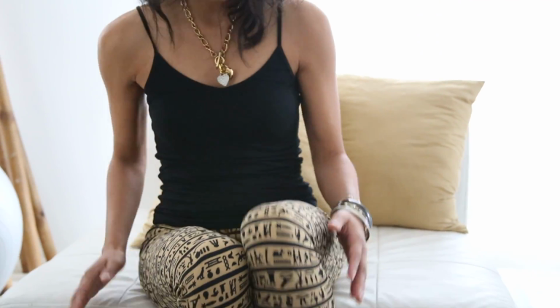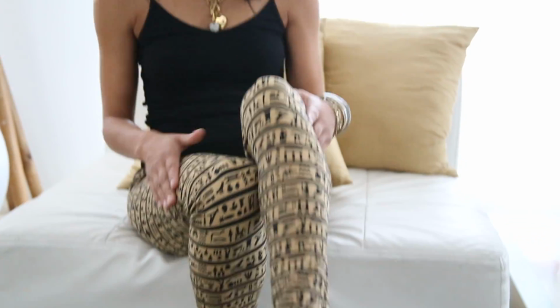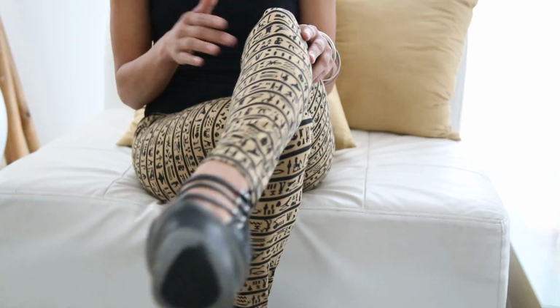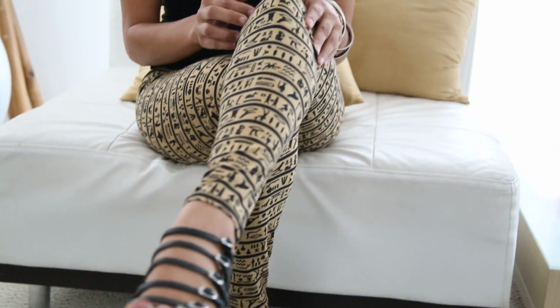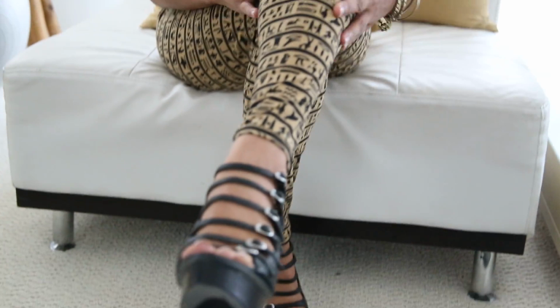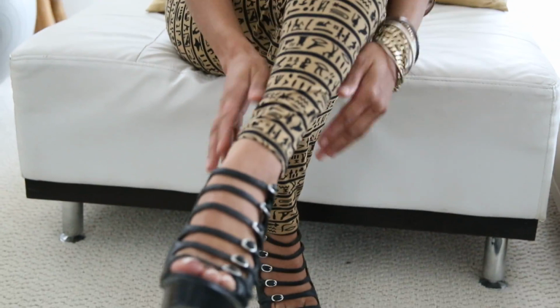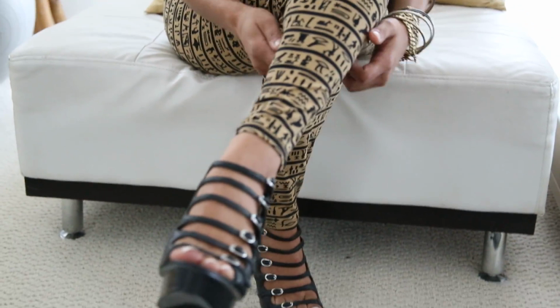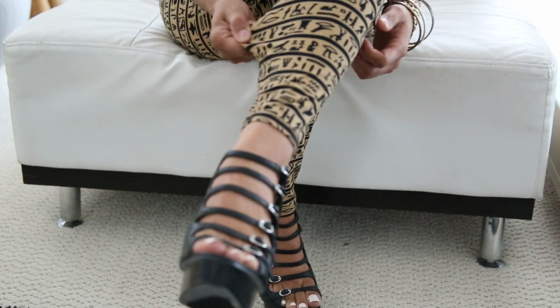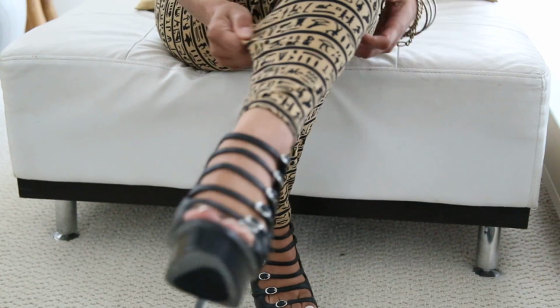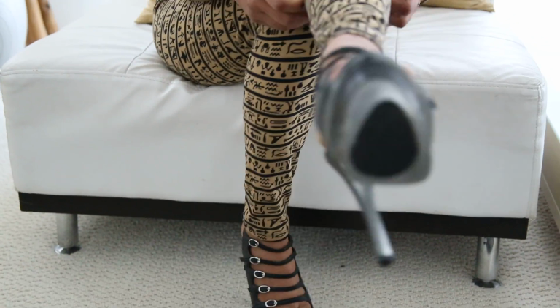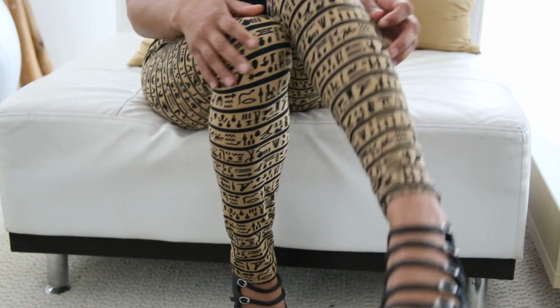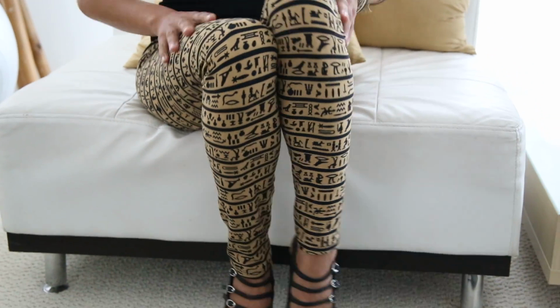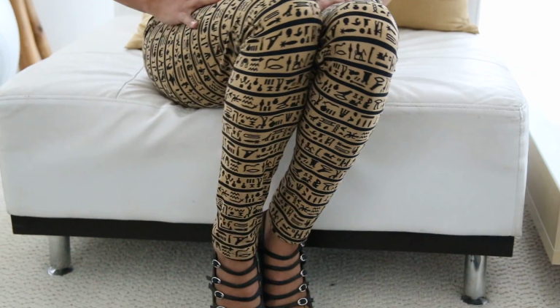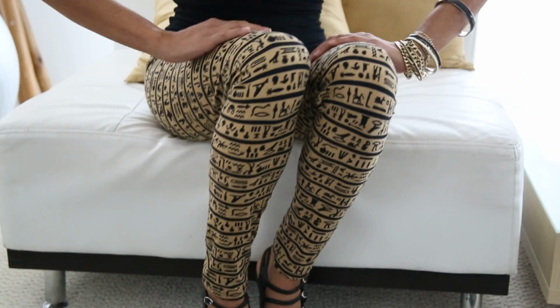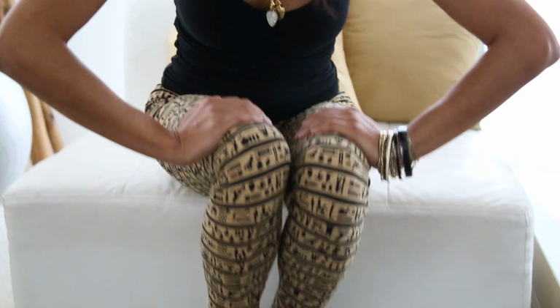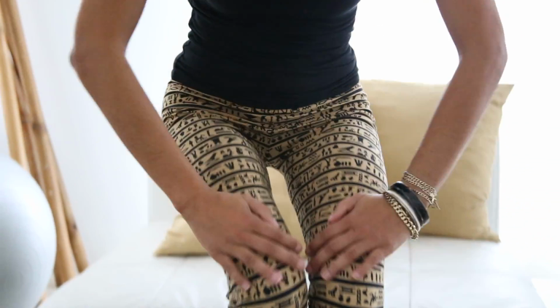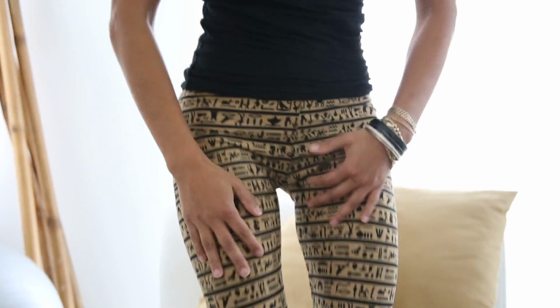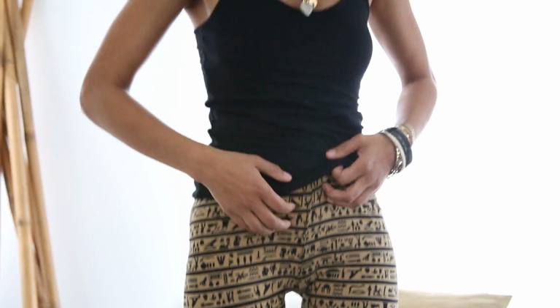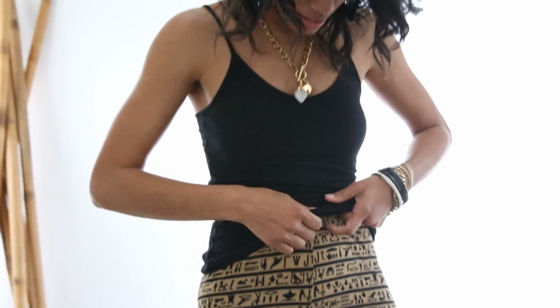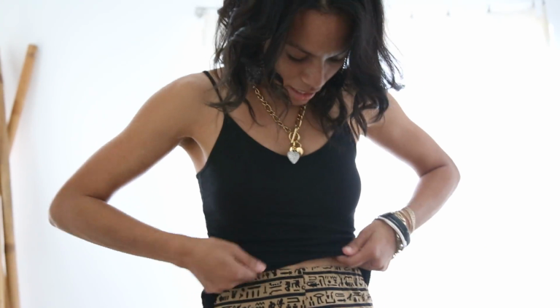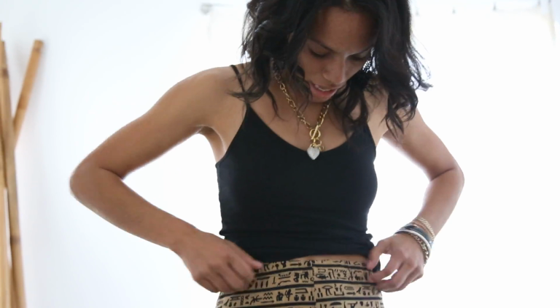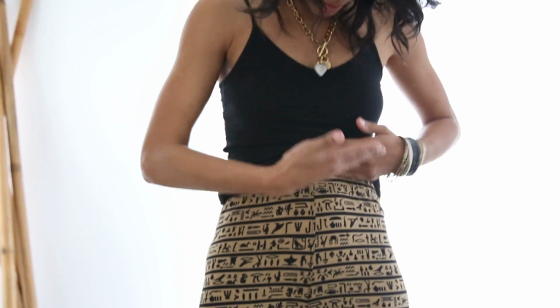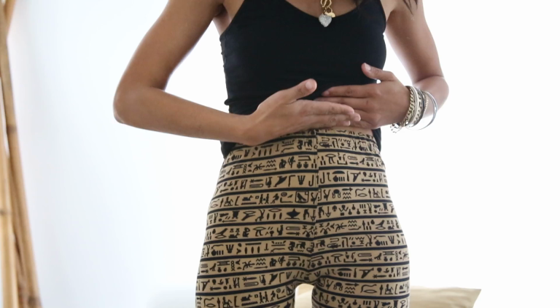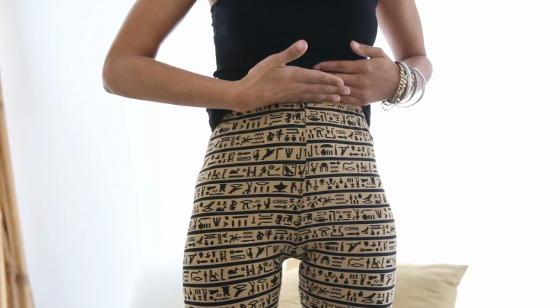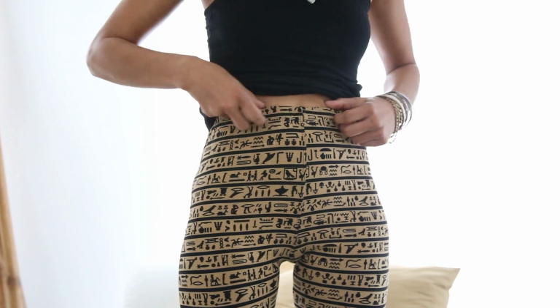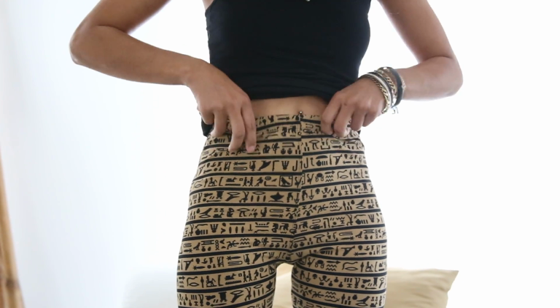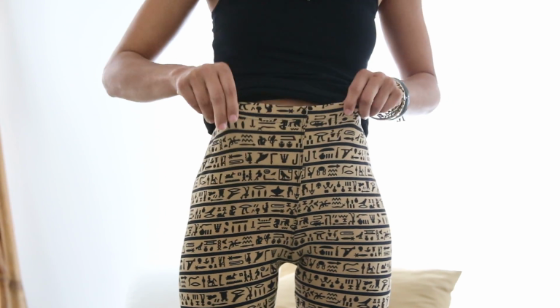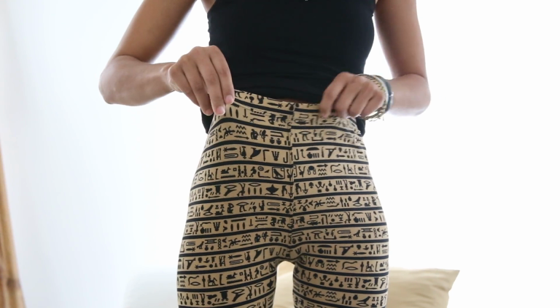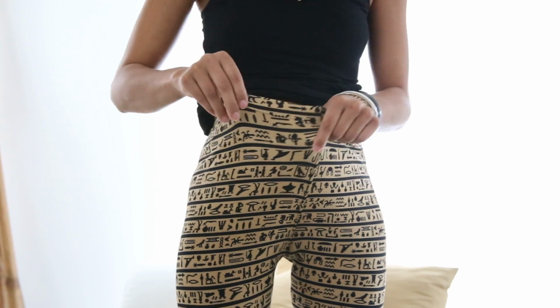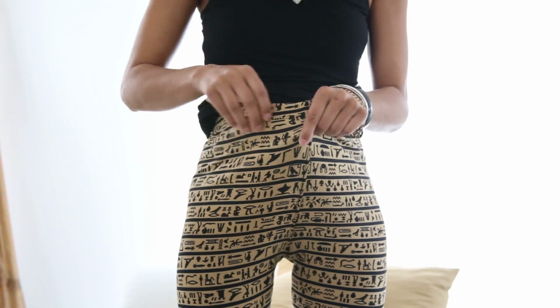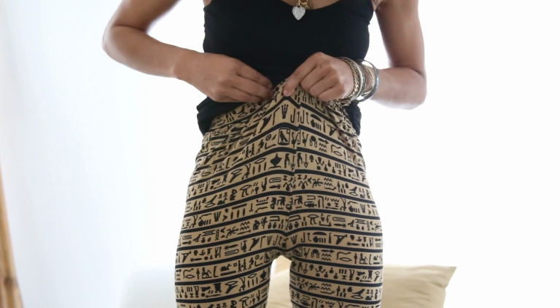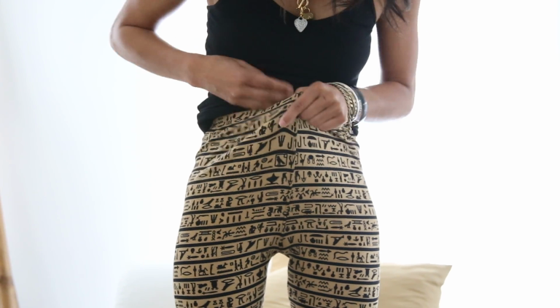These leggings are one size fits most, very stretchy. I should stand up again because I want to show you the waist — it's a high waist and also very stretchy.